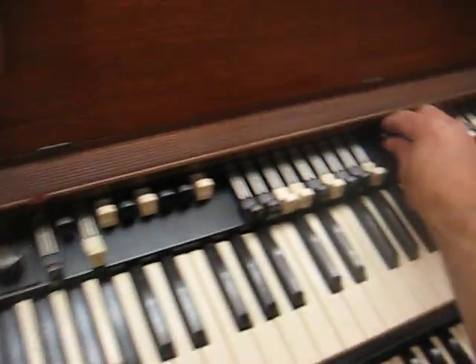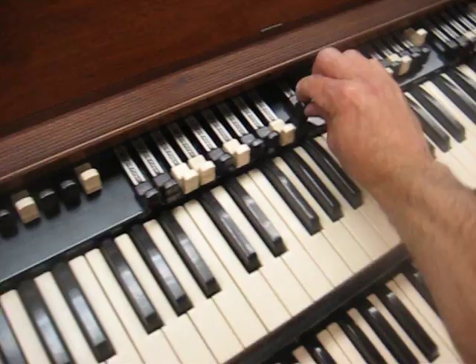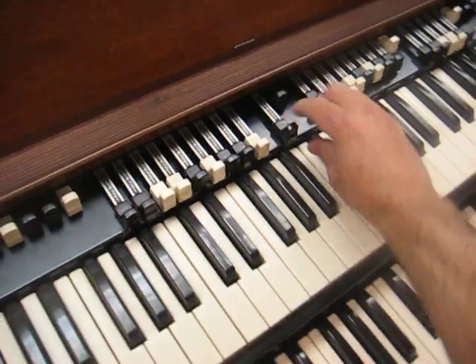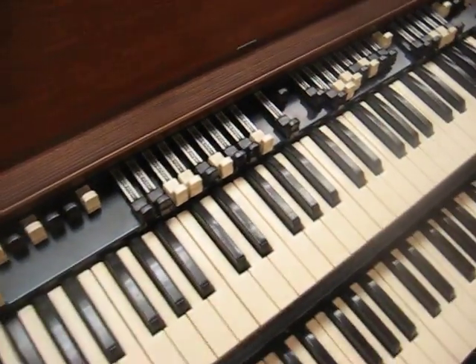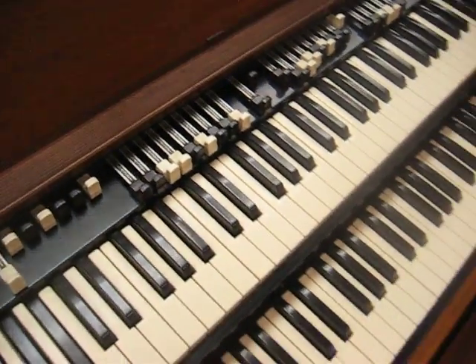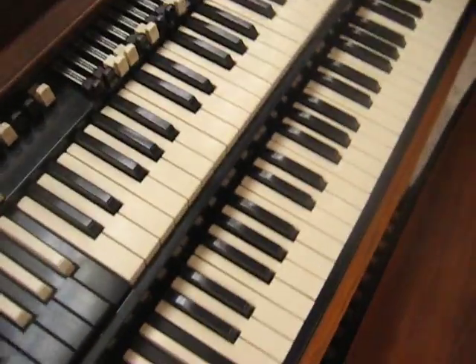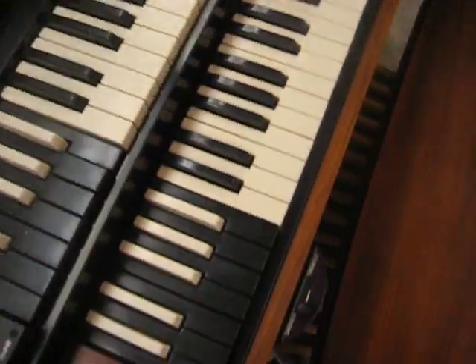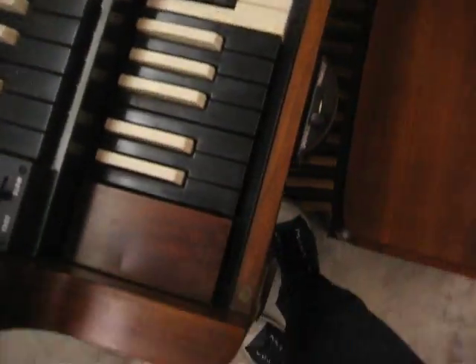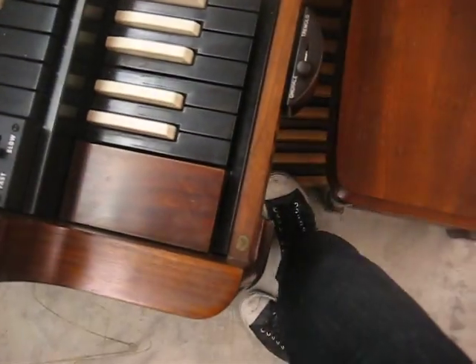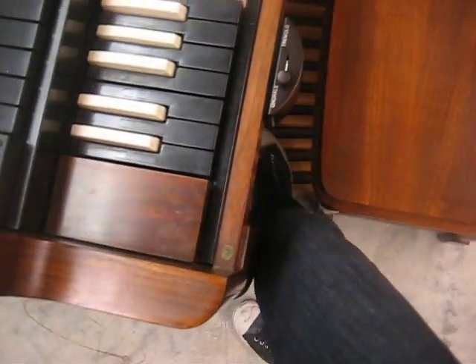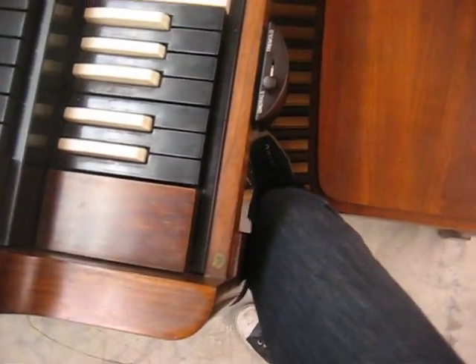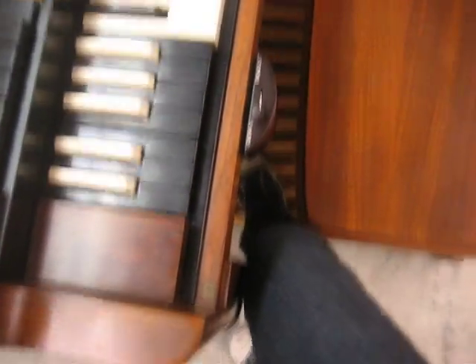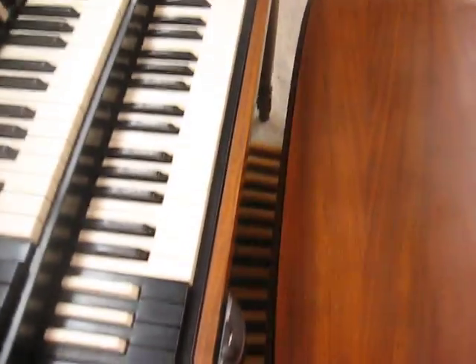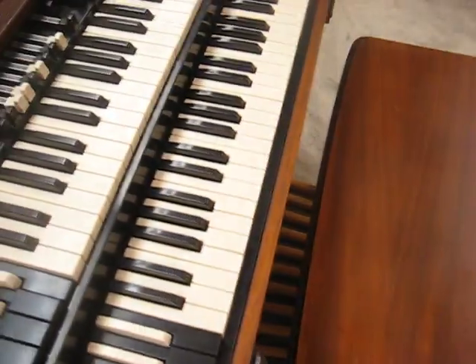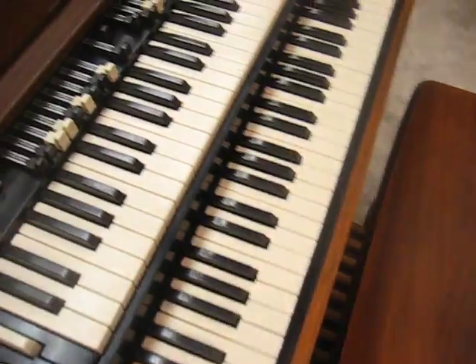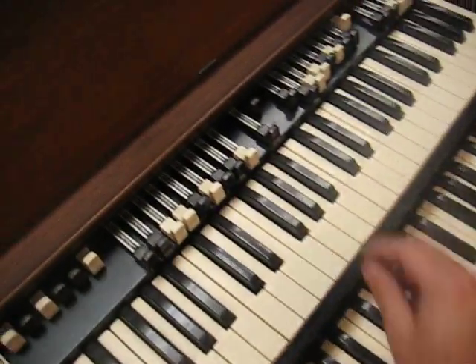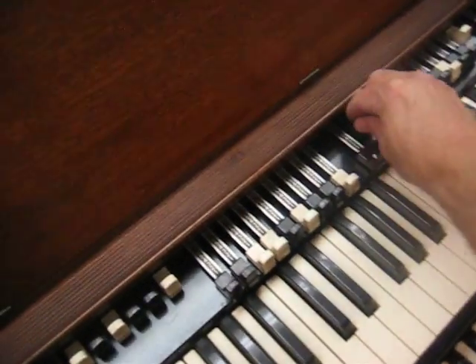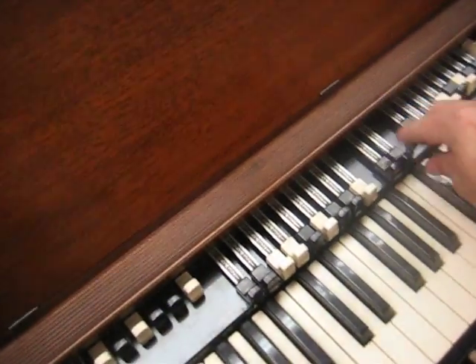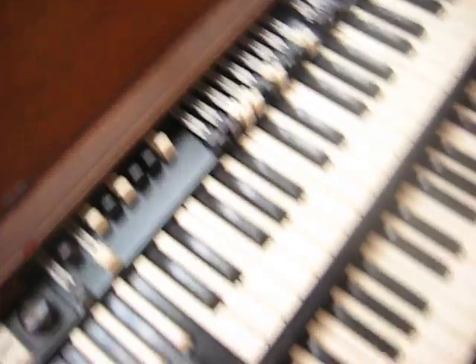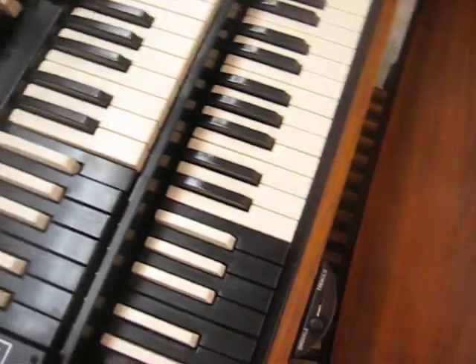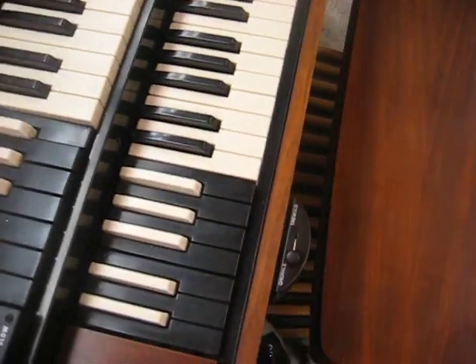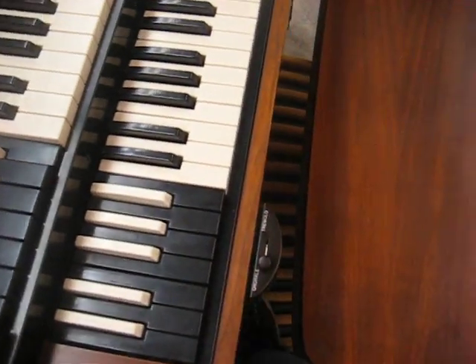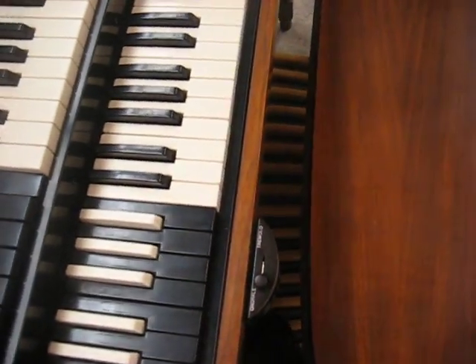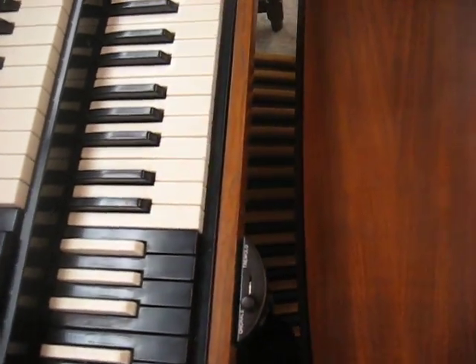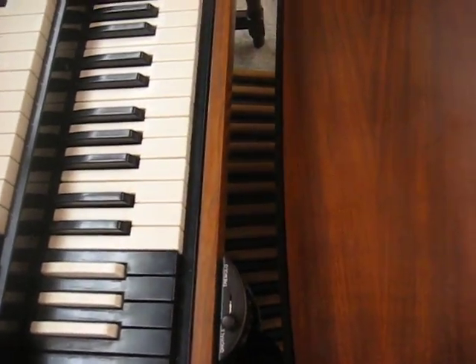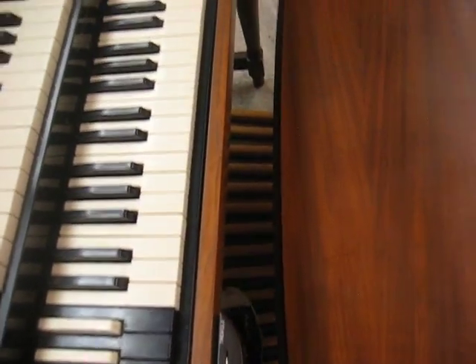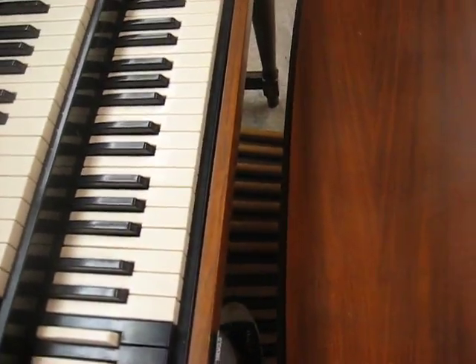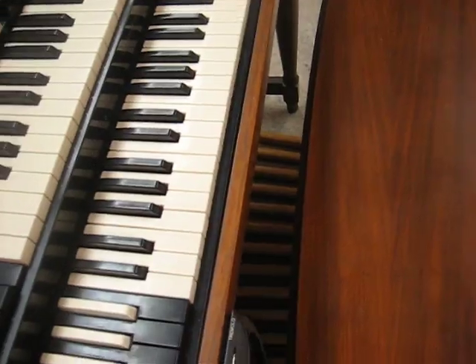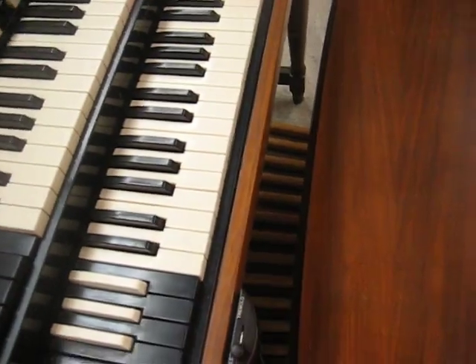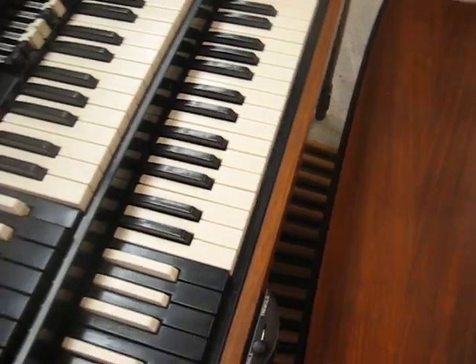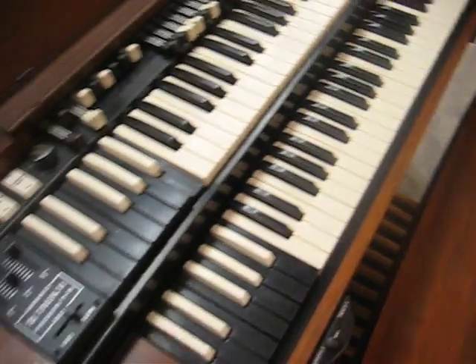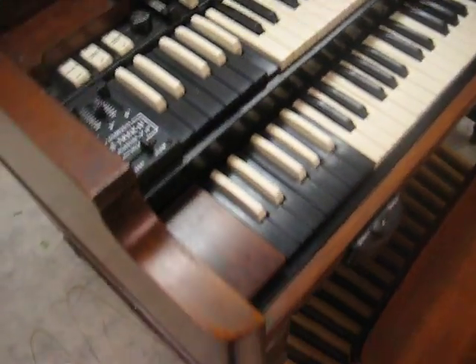I'll demonstrate the pedals a little bit. Hope you can hear that on the camera — I'll turn up the upper harmonic. That's my beautiful pedal playing.